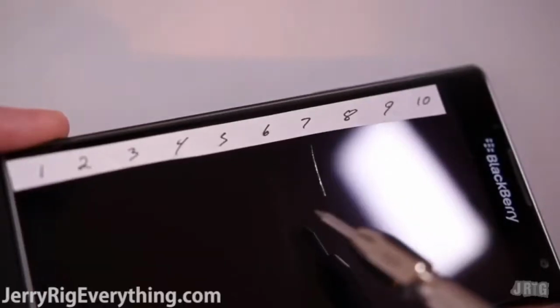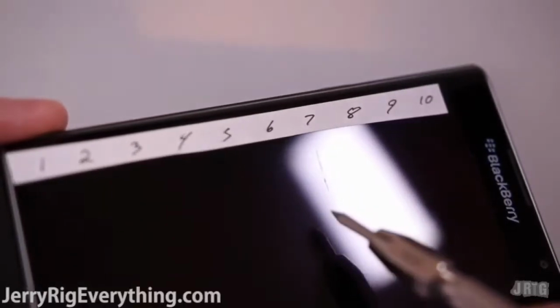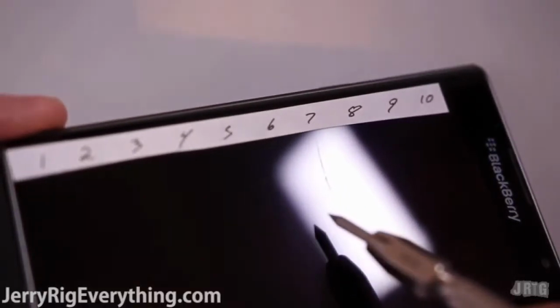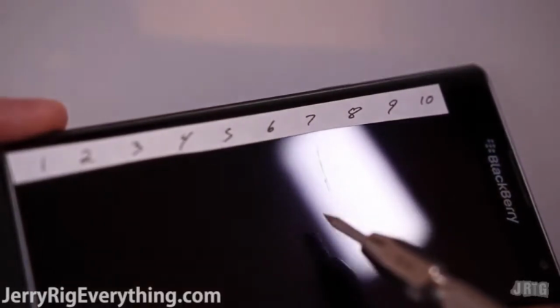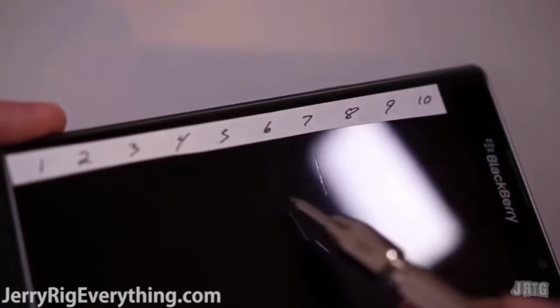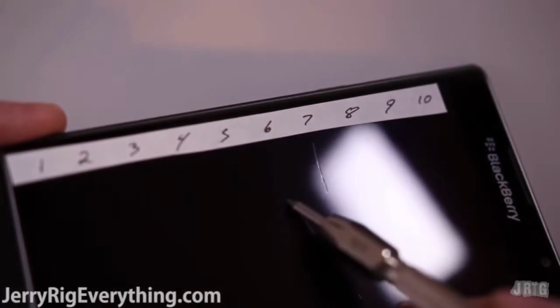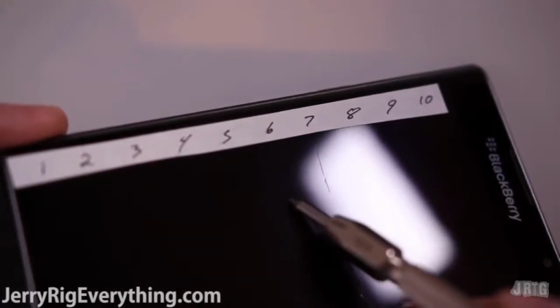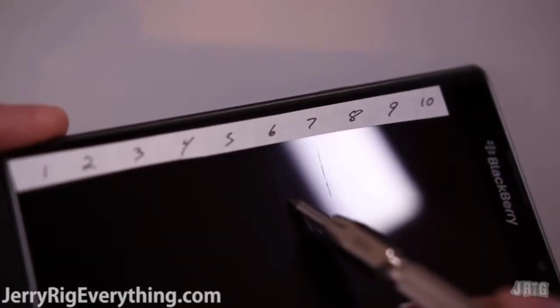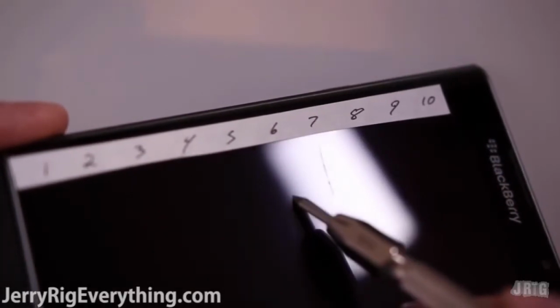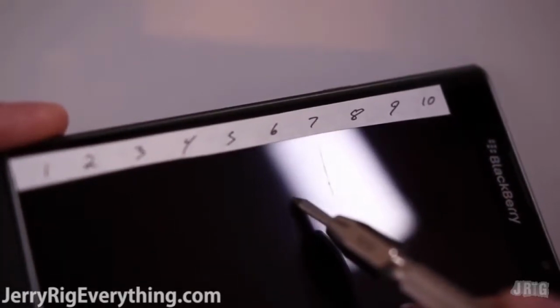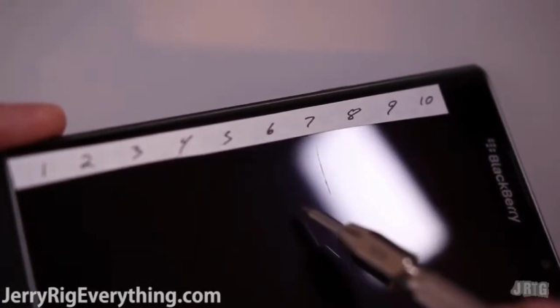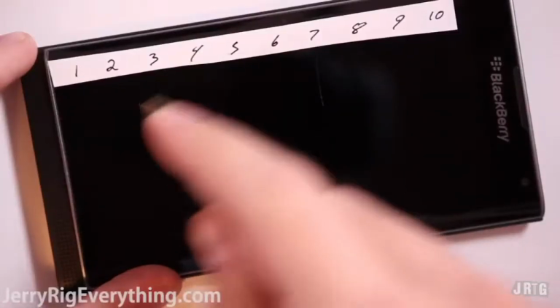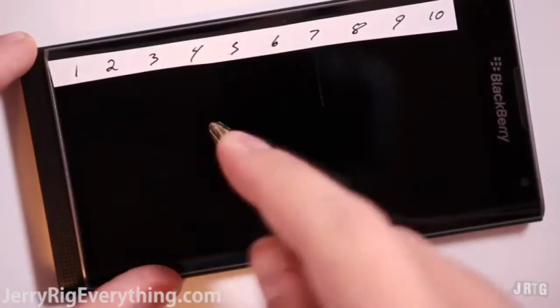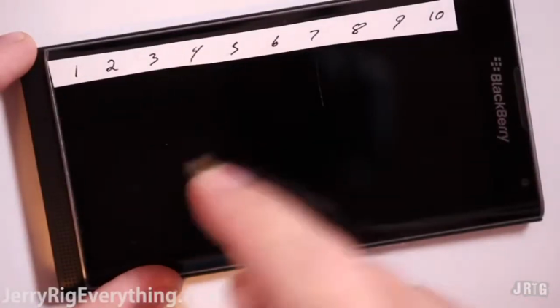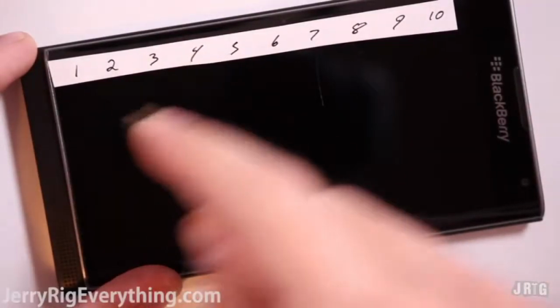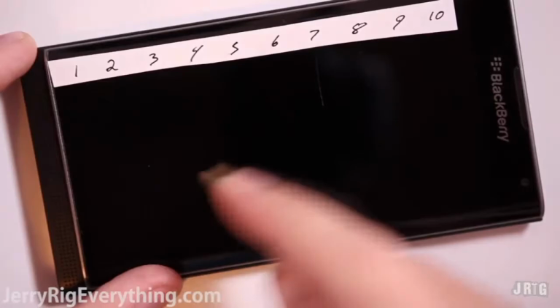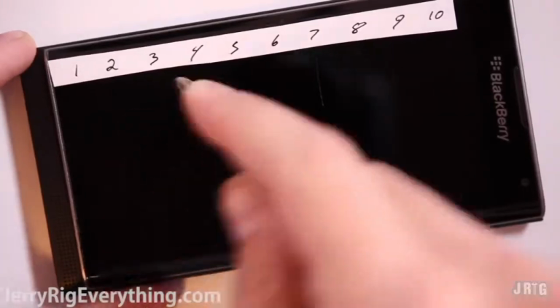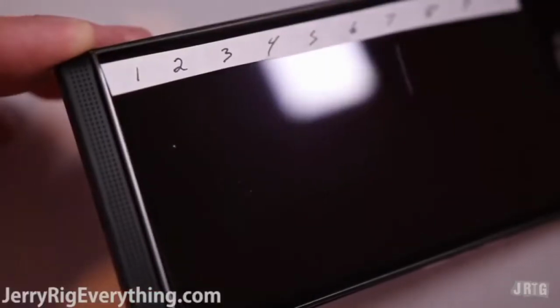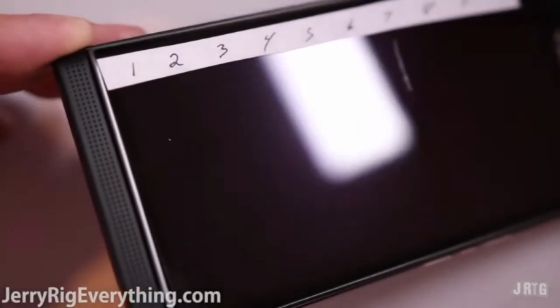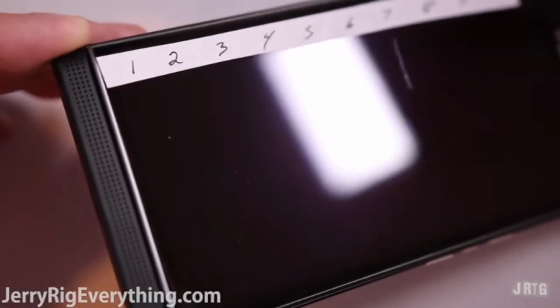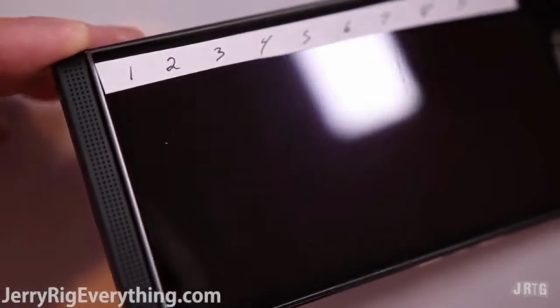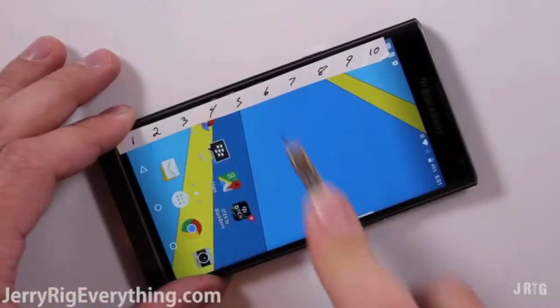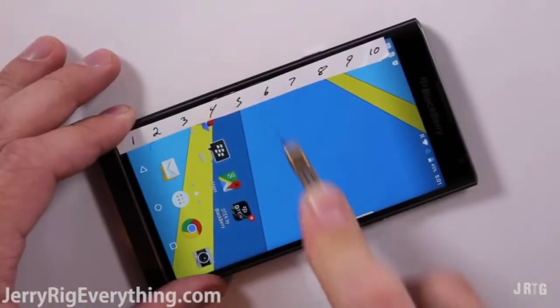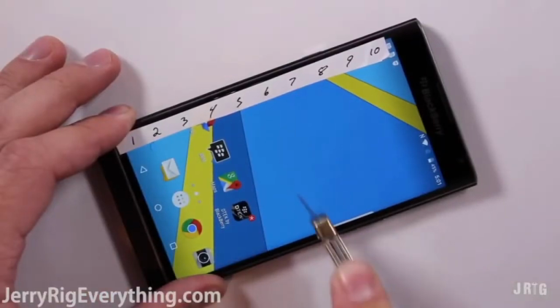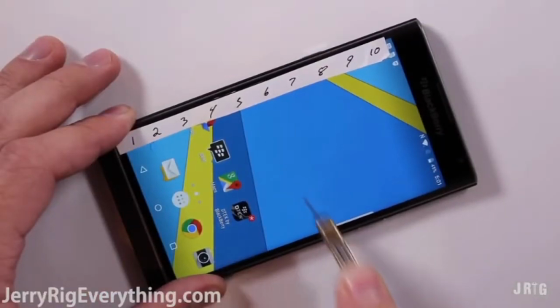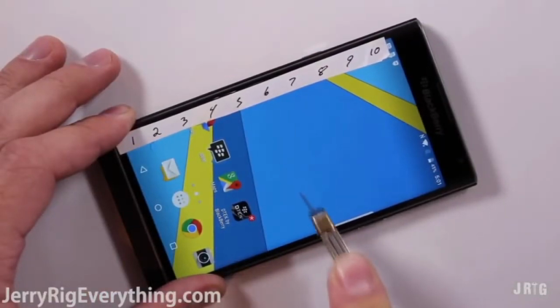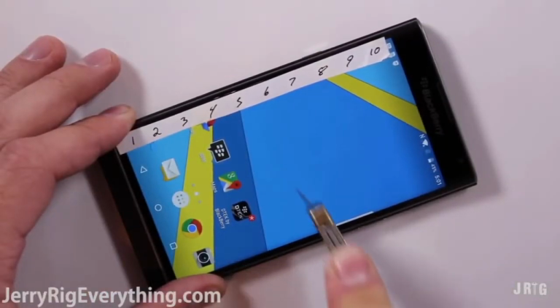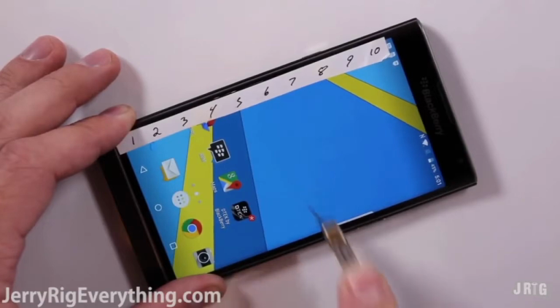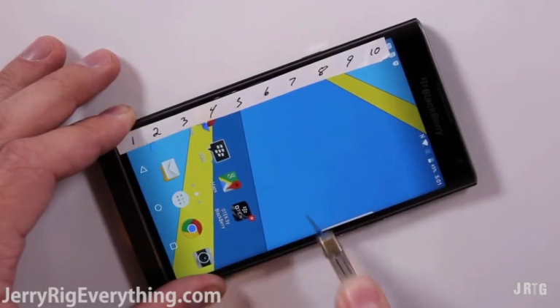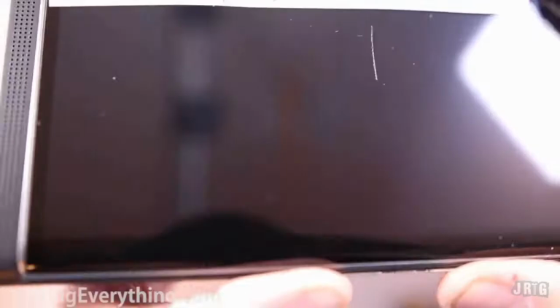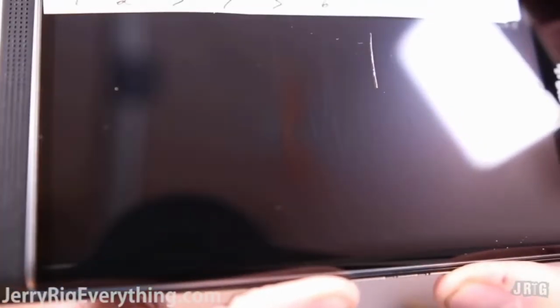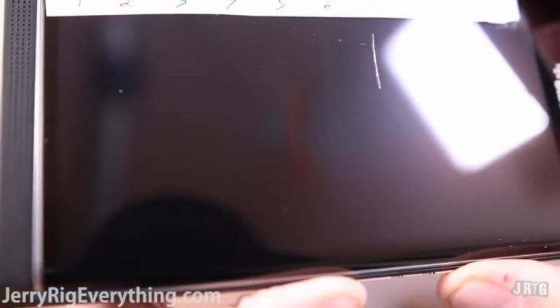This means that the screen won't be scuffed up by car keys or coins, but will be scuffed by a razor blade, sand, or other hard objects. You can see my keys did nothing to the screen. I plan on making another video in the near future where I catch up all my previously tested devices with this new Mohs test.